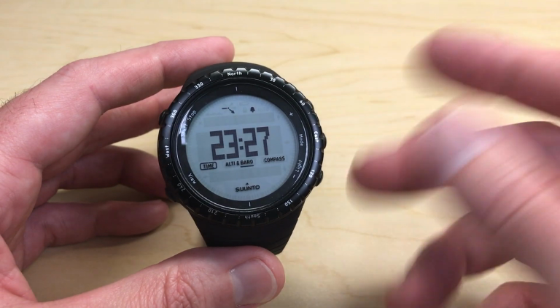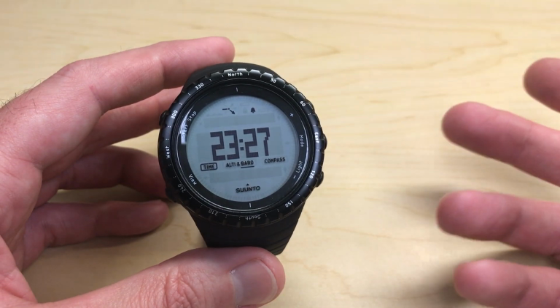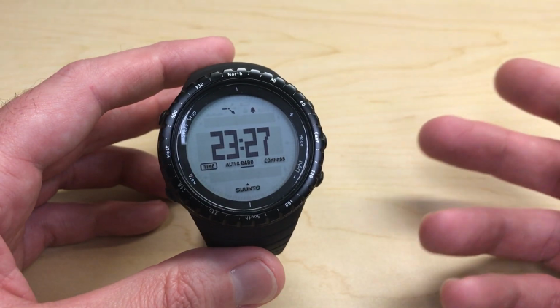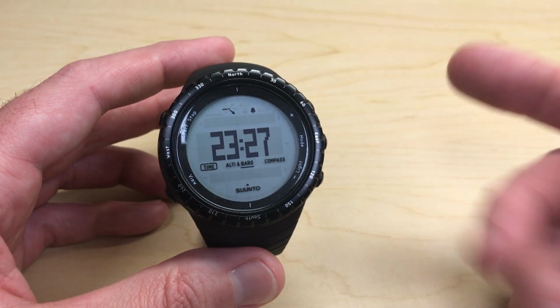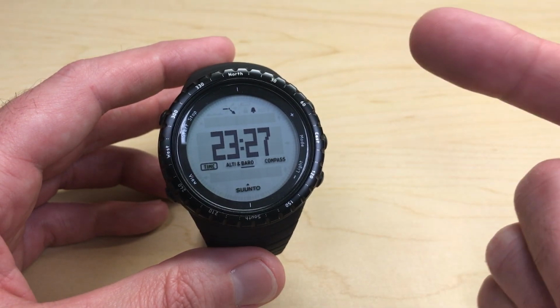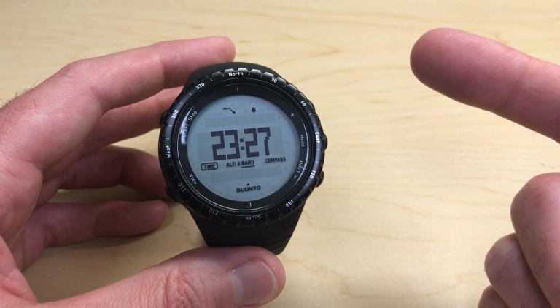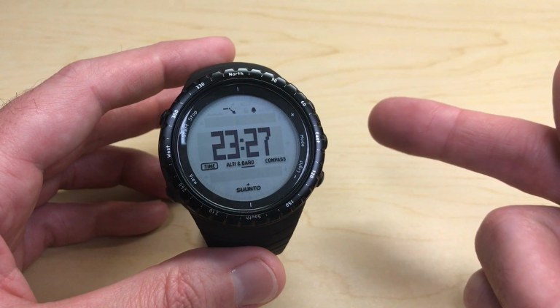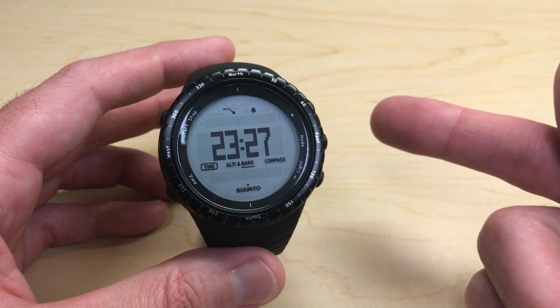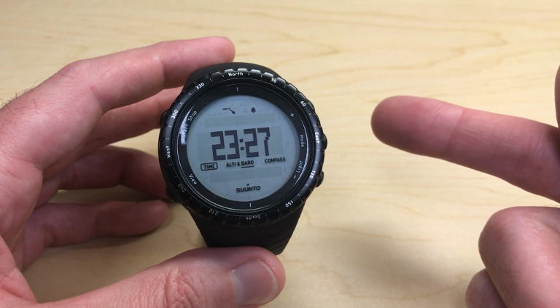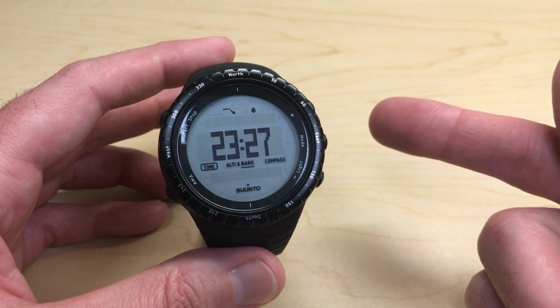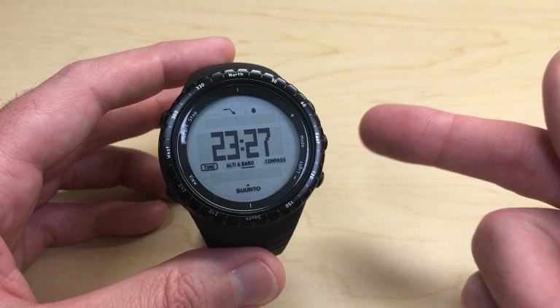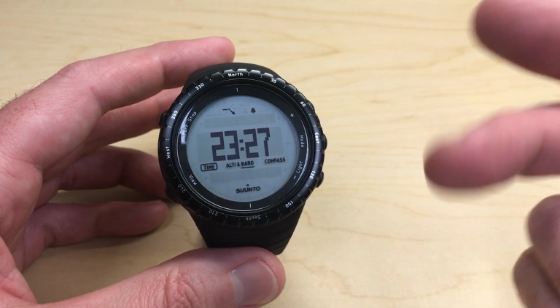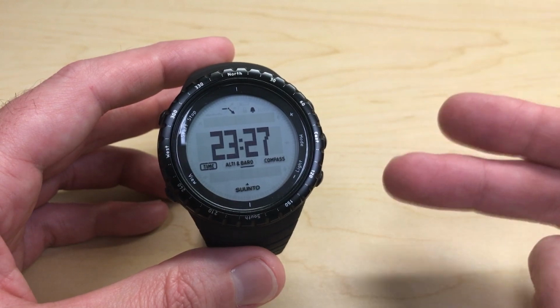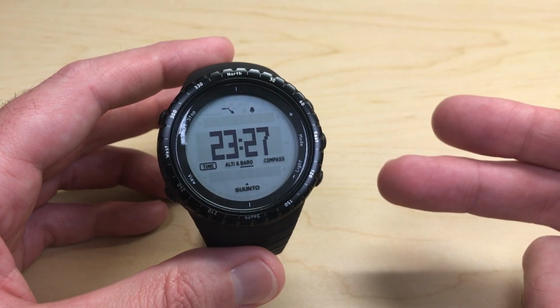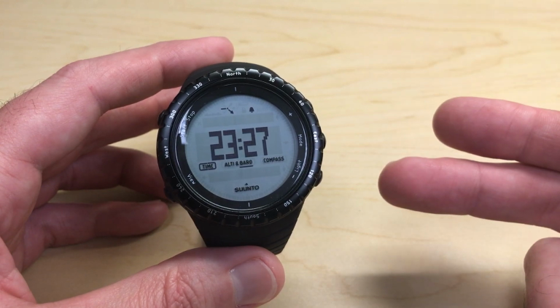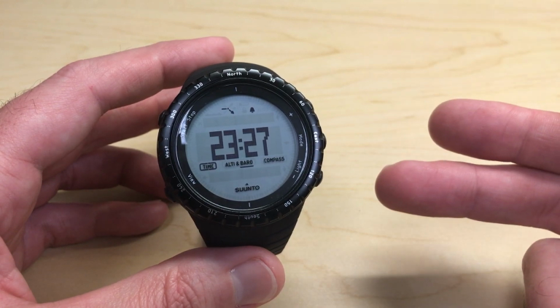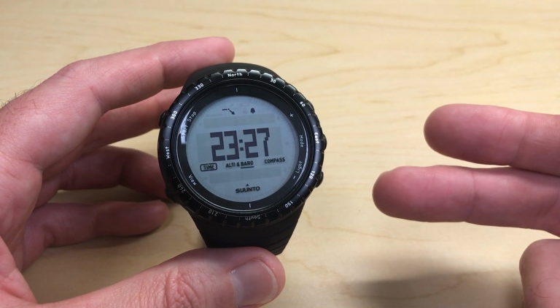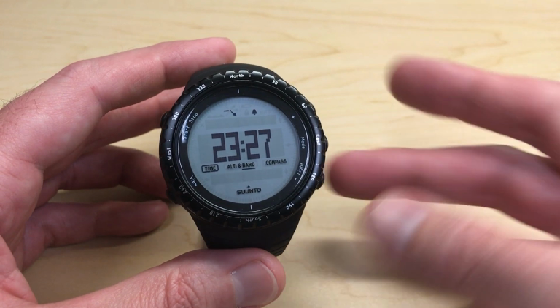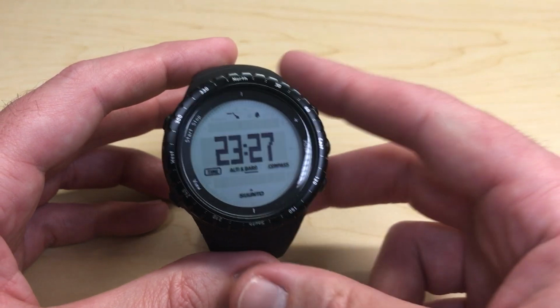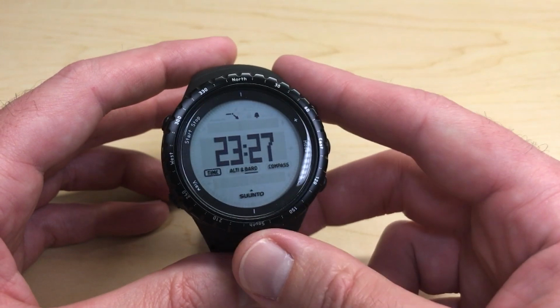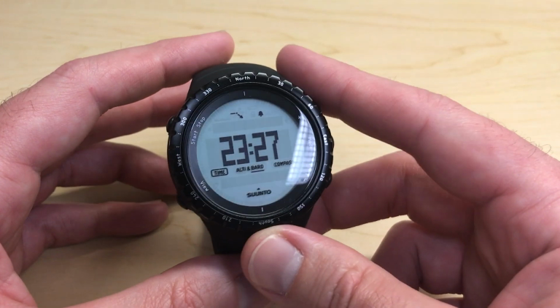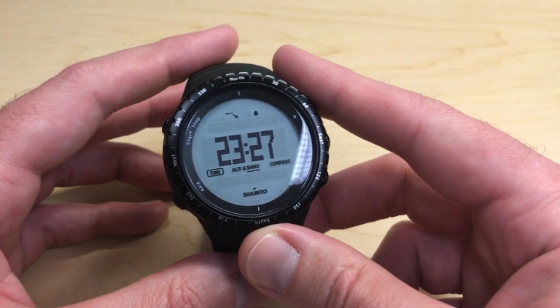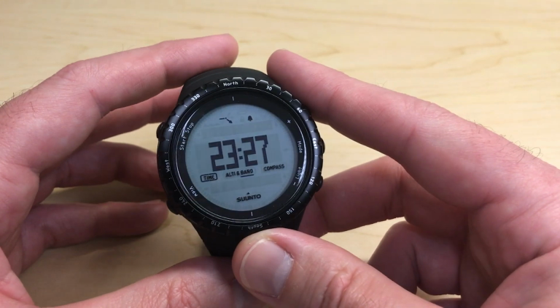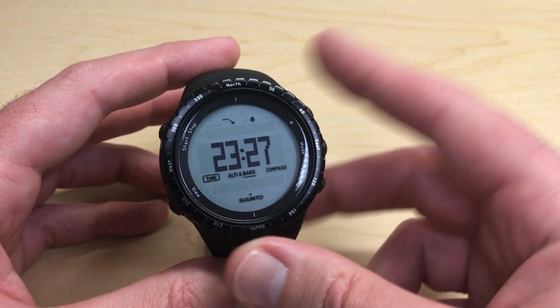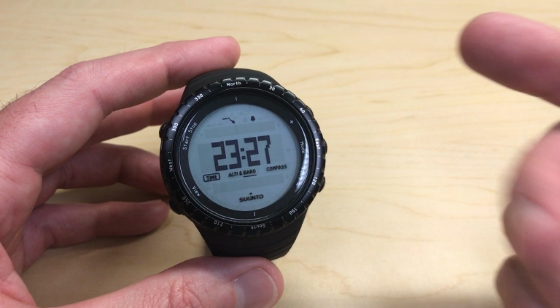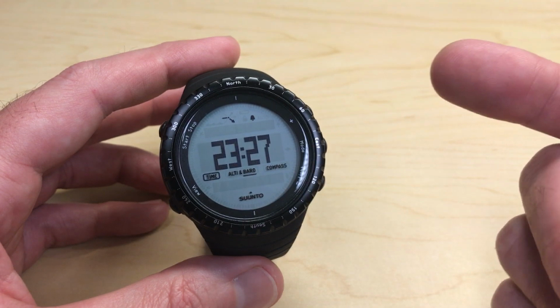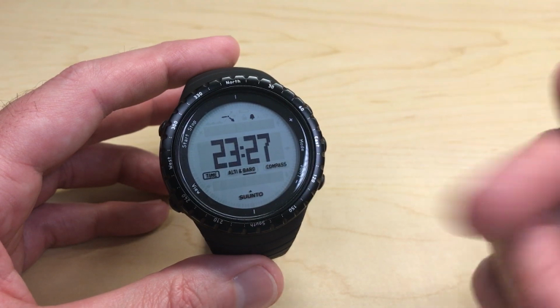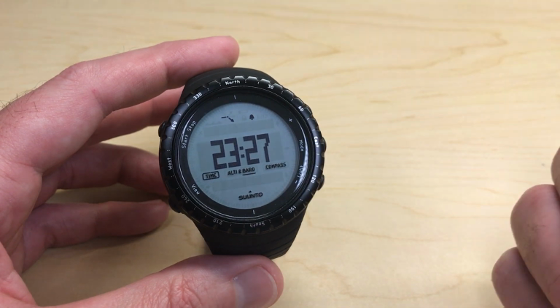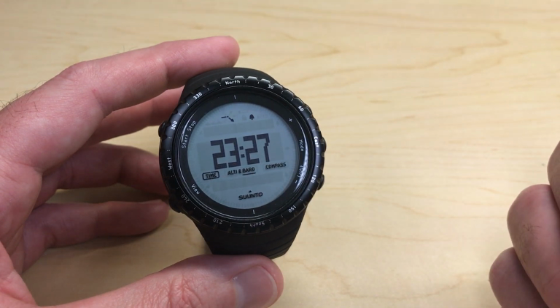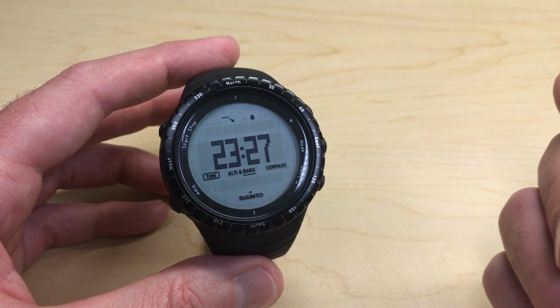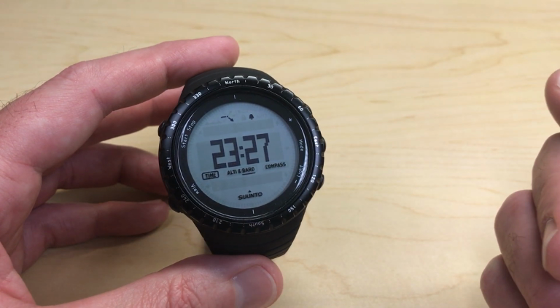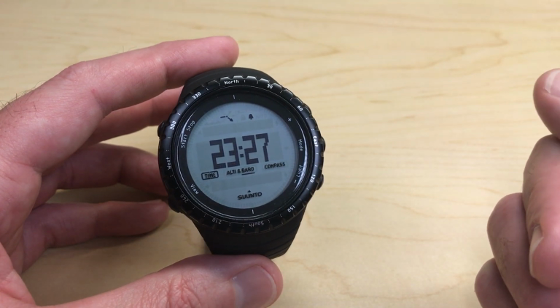First let me say this watch has a single alarm on it and it does not have an hourly chime. So if you are an hourly chime person, this is not going to be the watch for you.